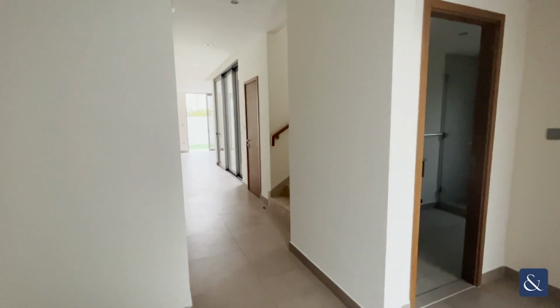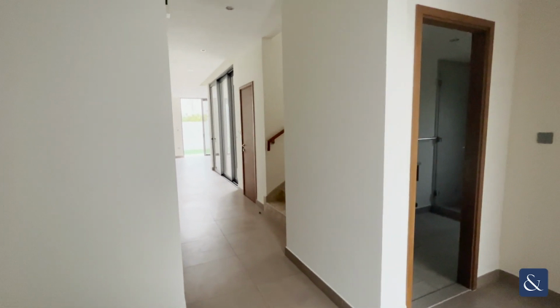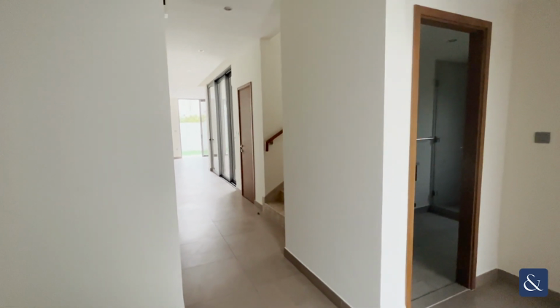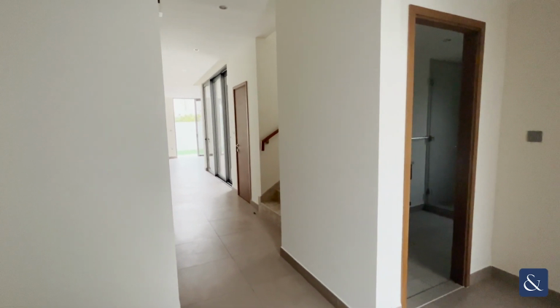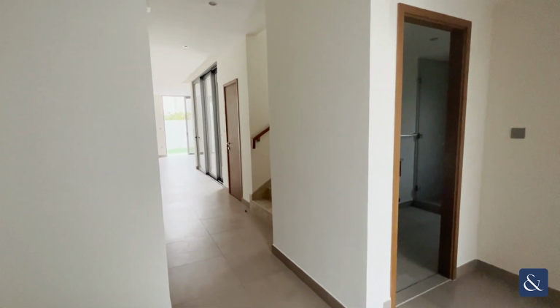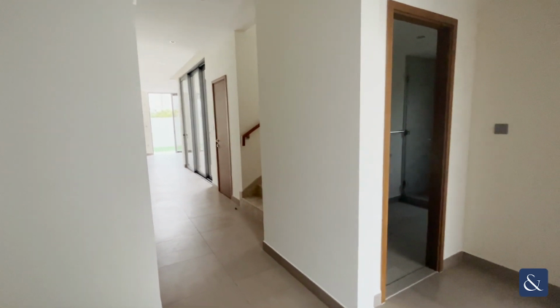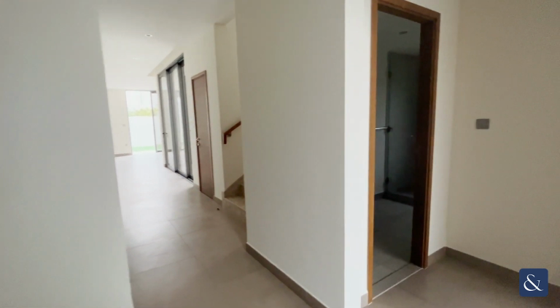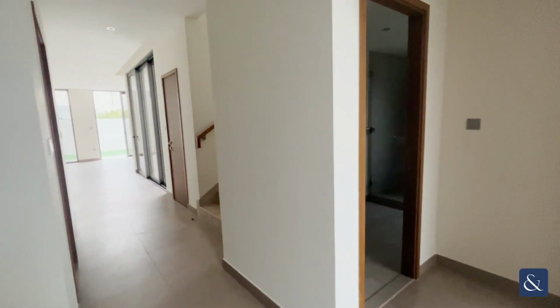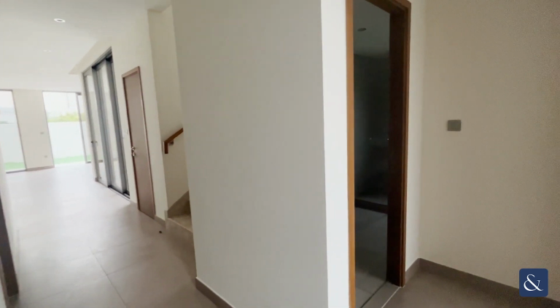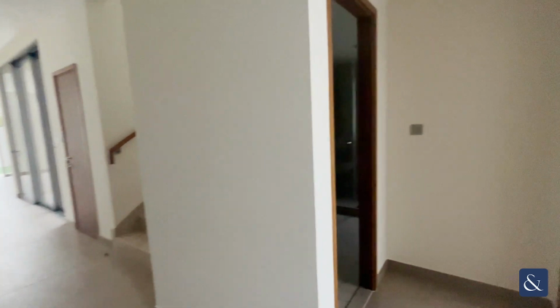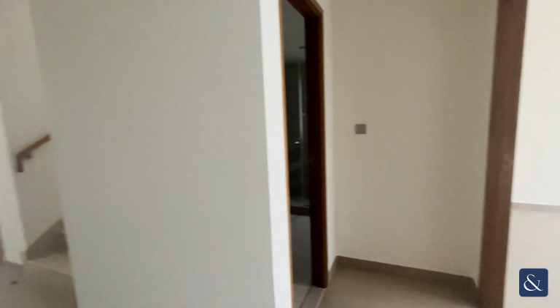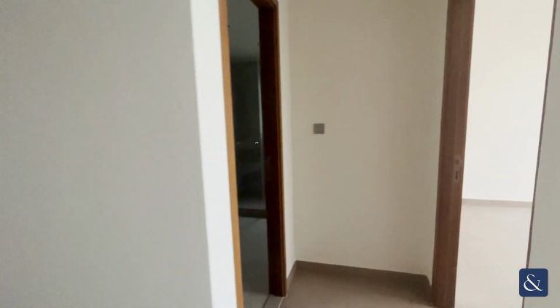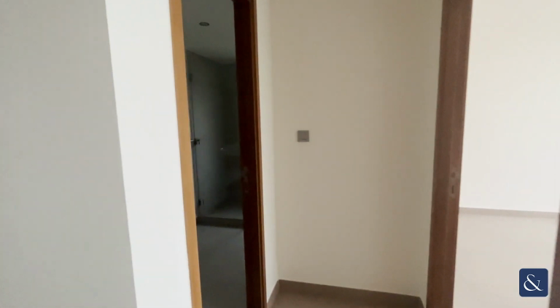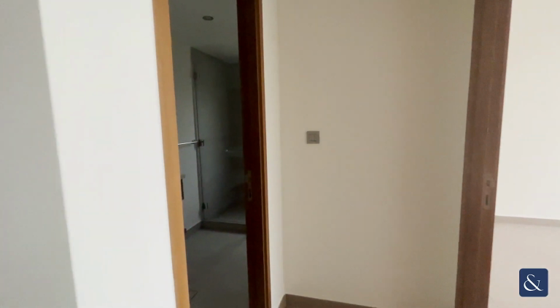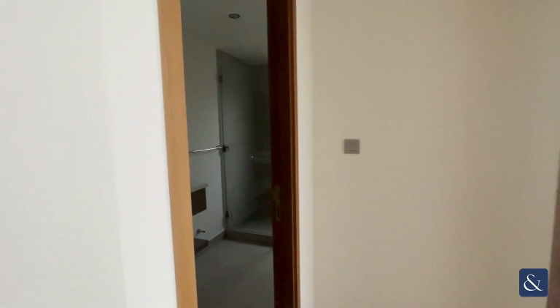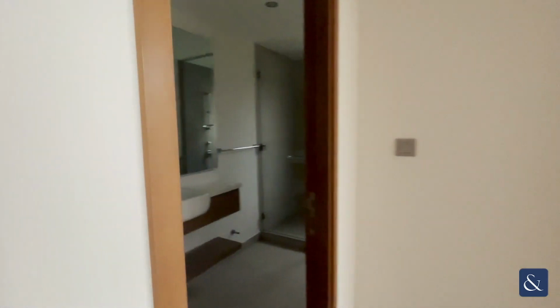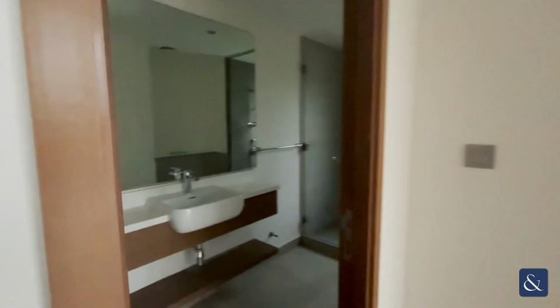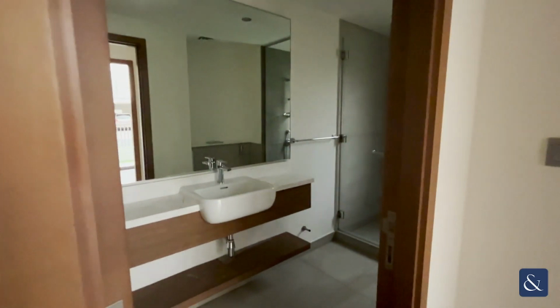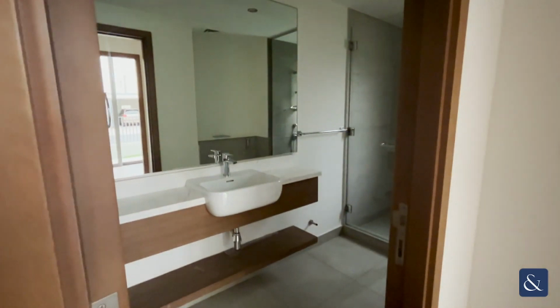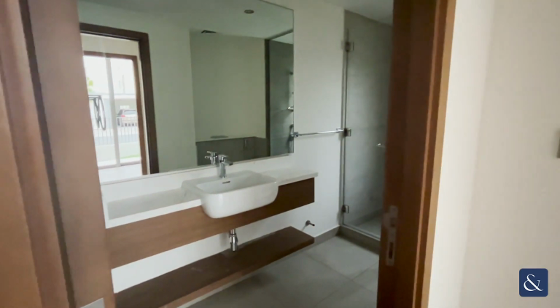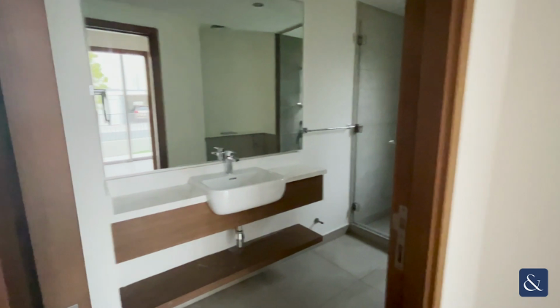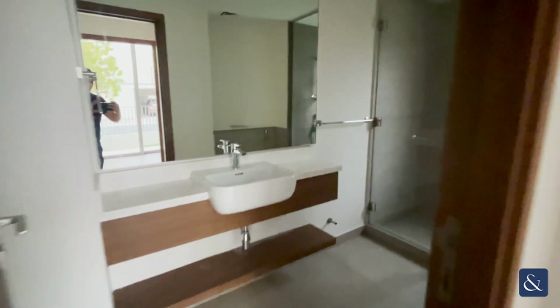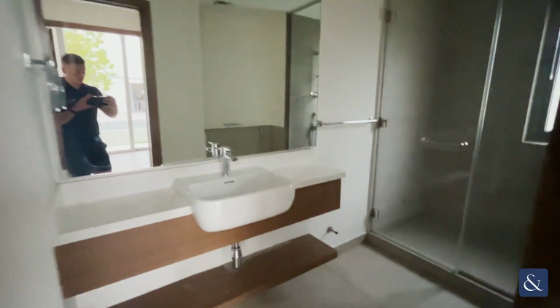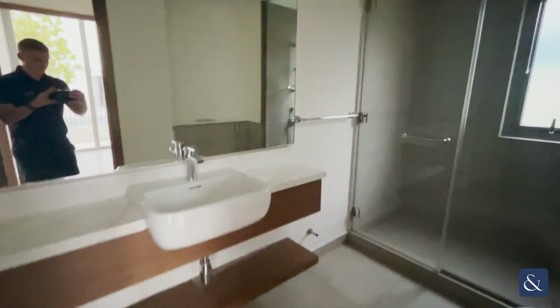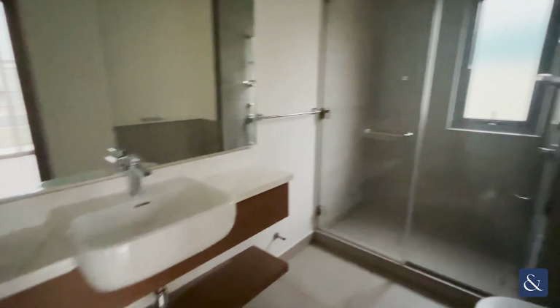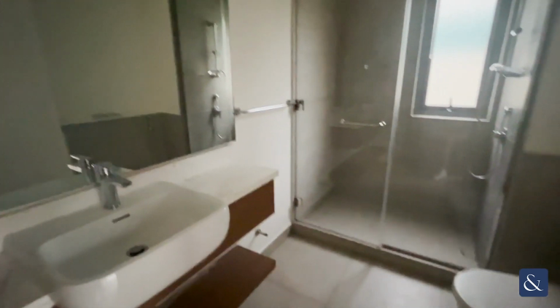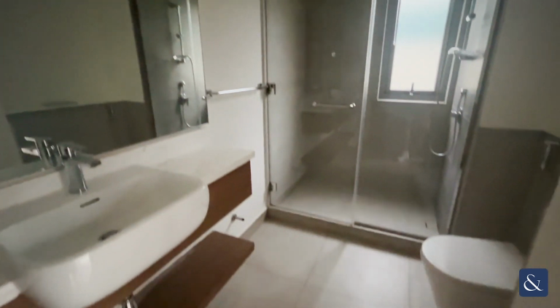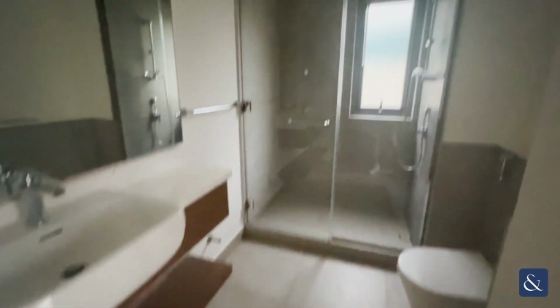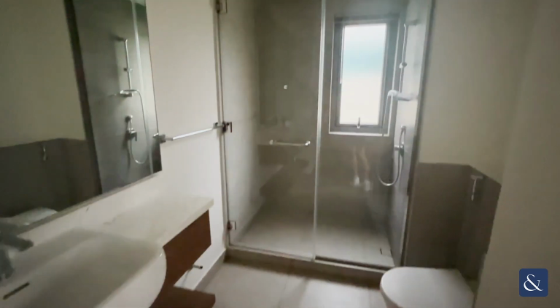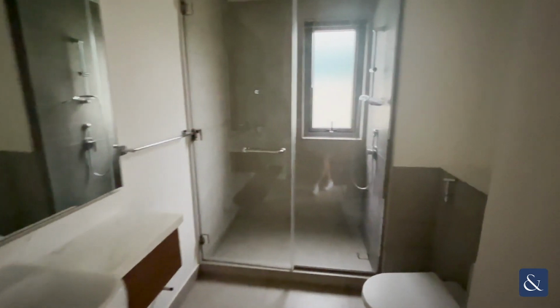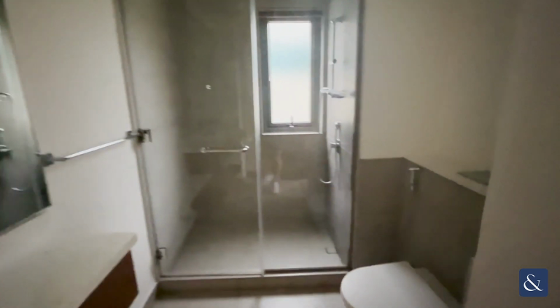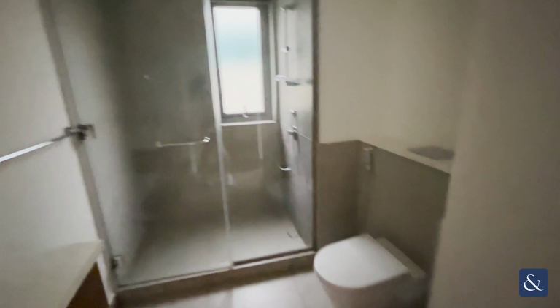Hello, my name is Josh from Allsop and Allsop Real Estate, and today I'm showing you around an E3 villa, which is a four-bedroom large in Sidra 3. This is available now and on the market for rent for 460,000 dirhams for the year.